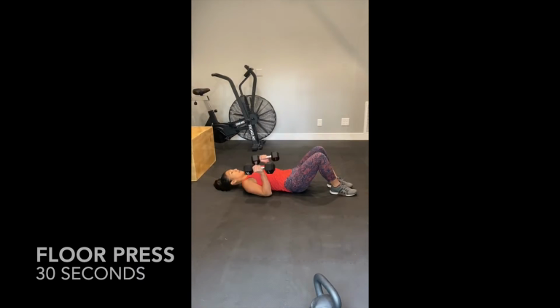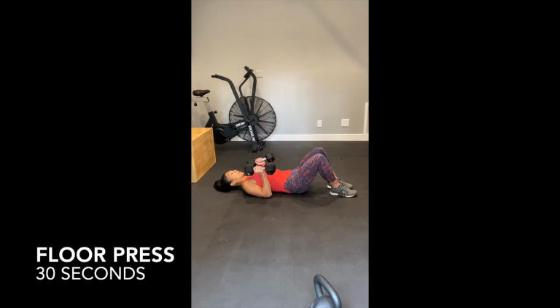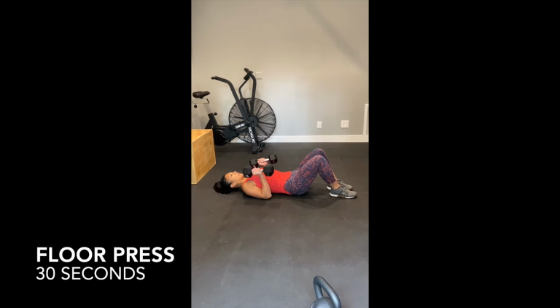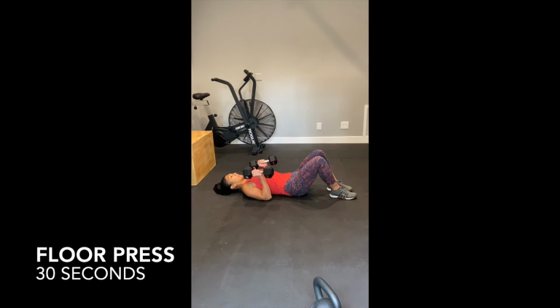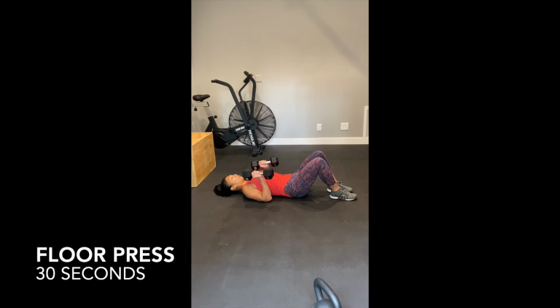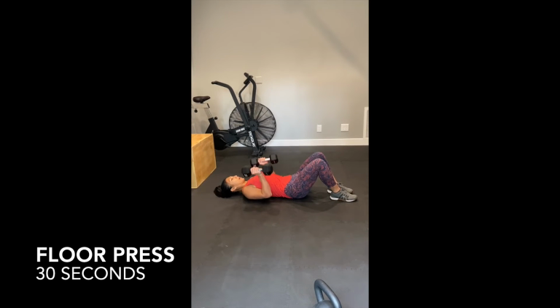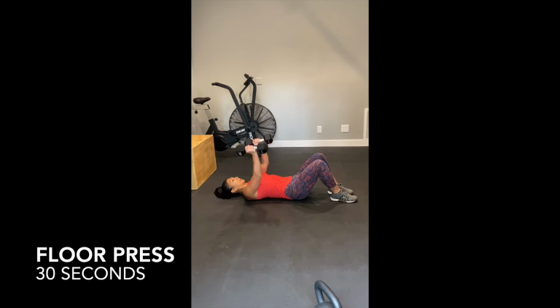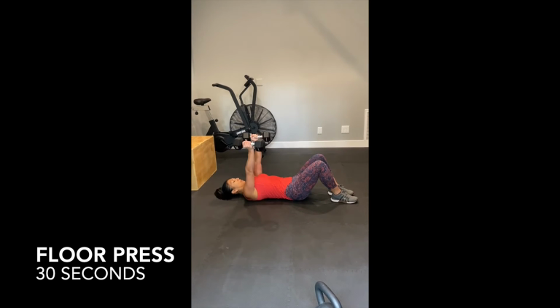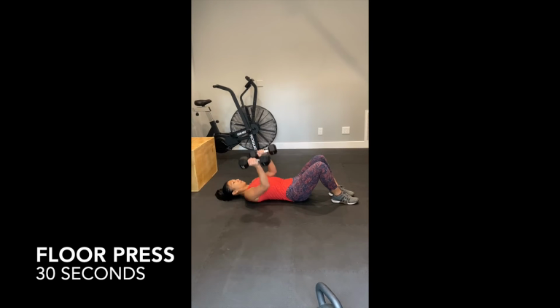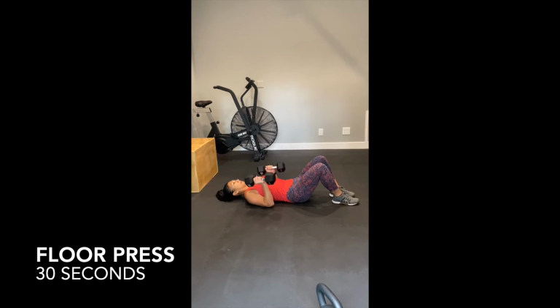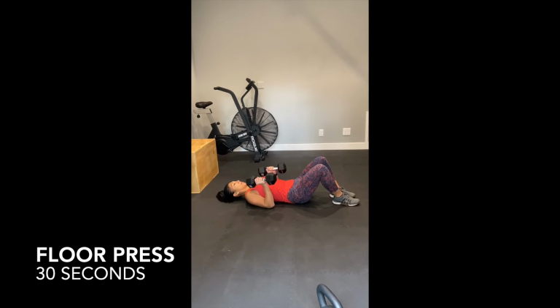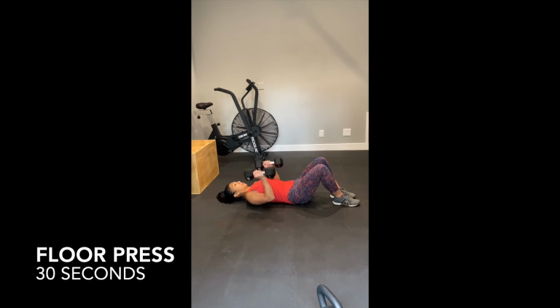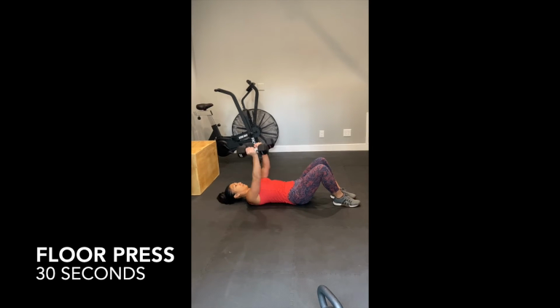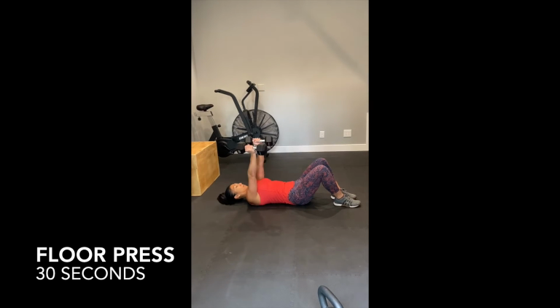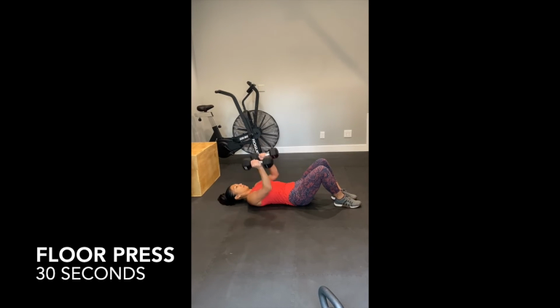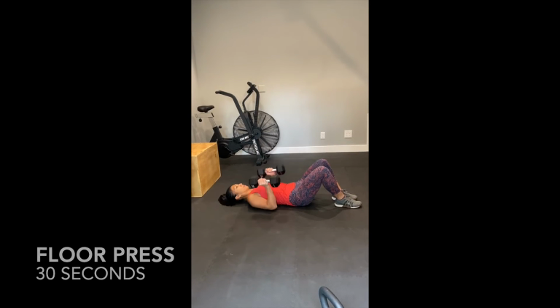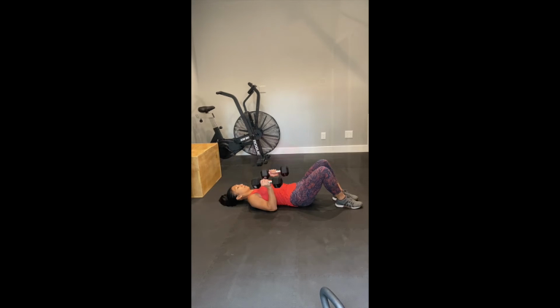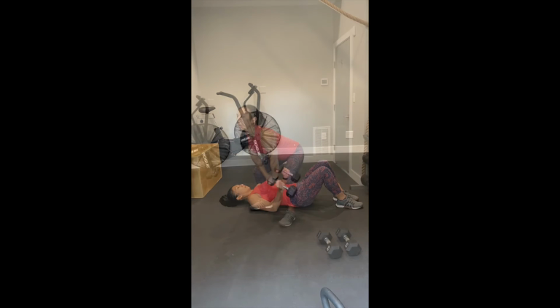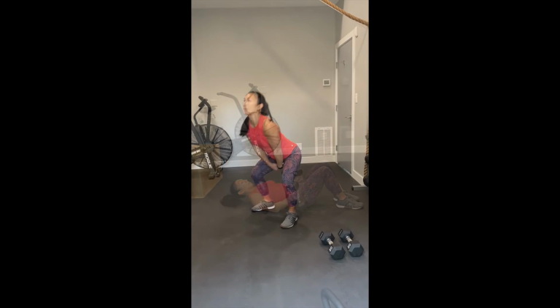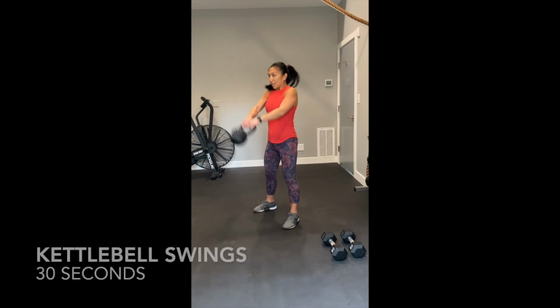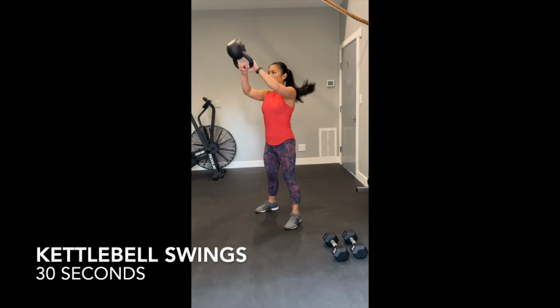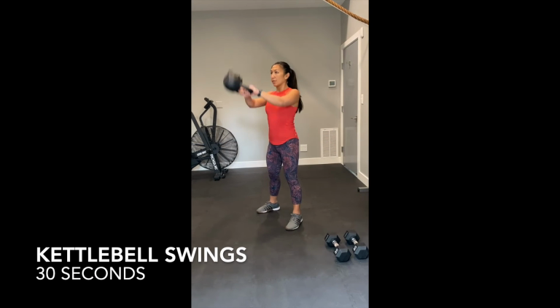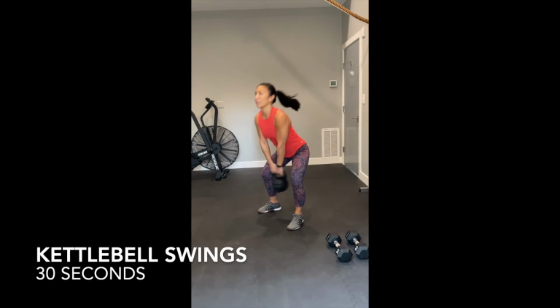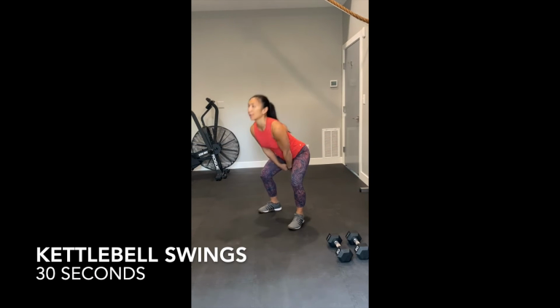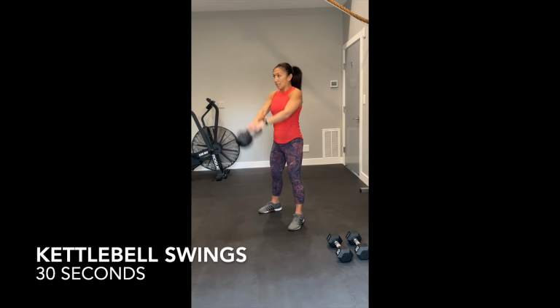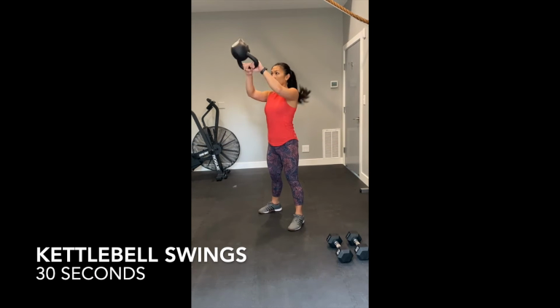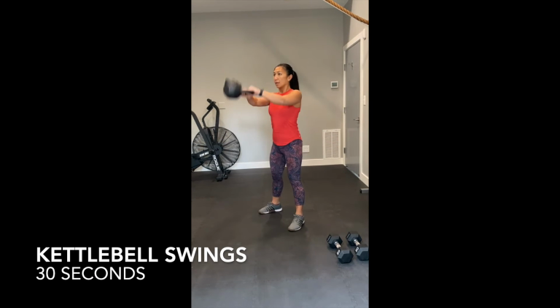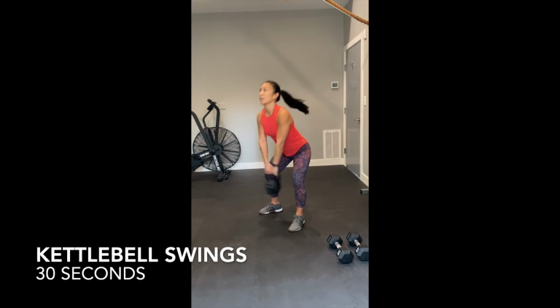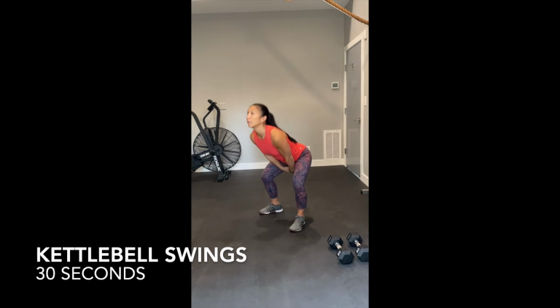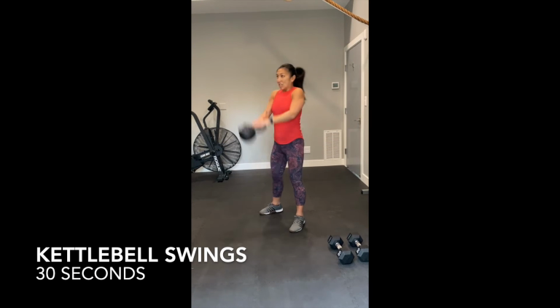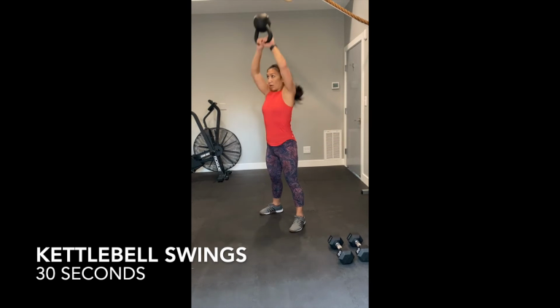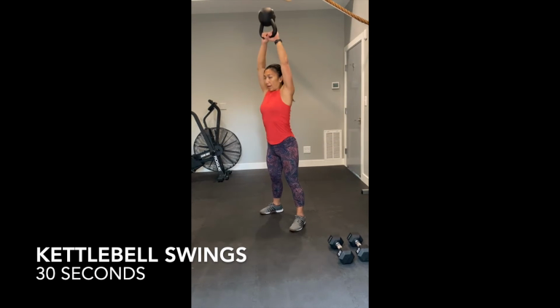30 seconds of floor press. 30 seconds of kettlebell swings, or American.